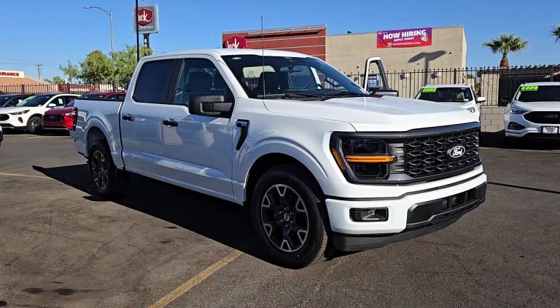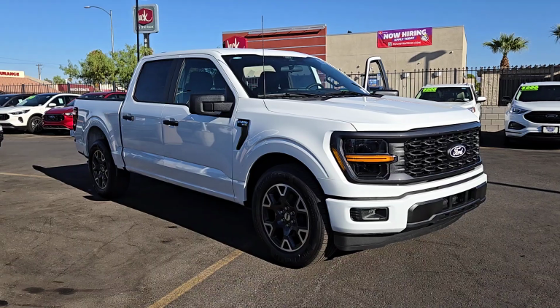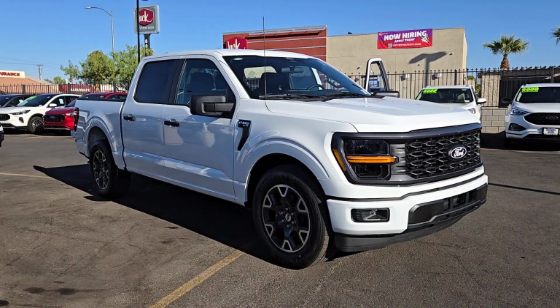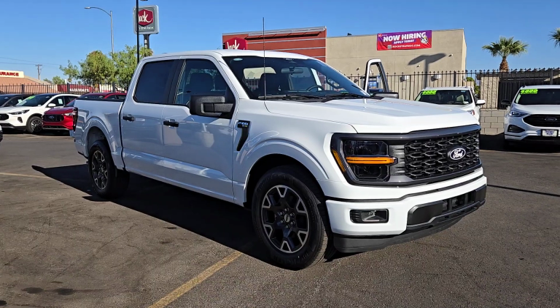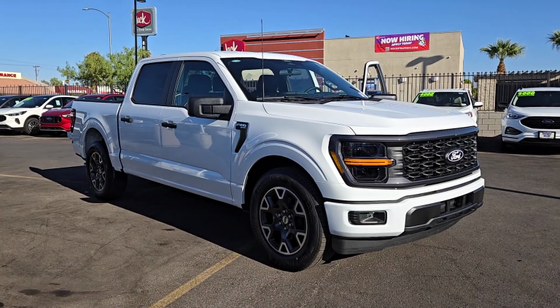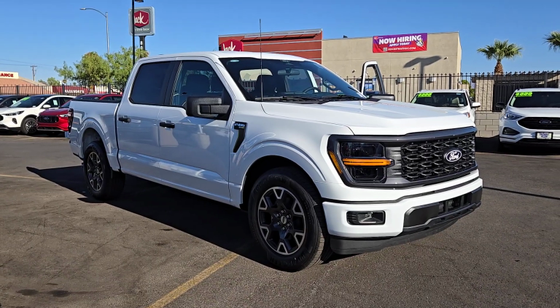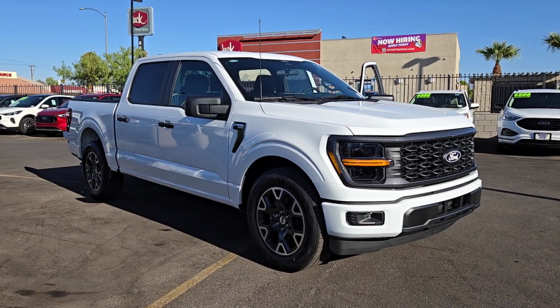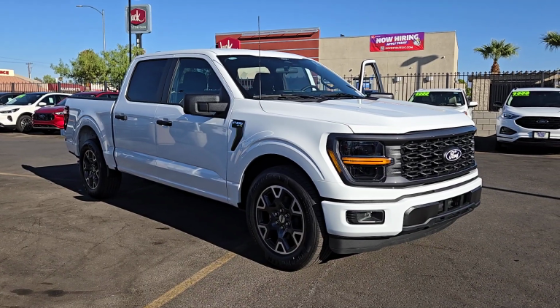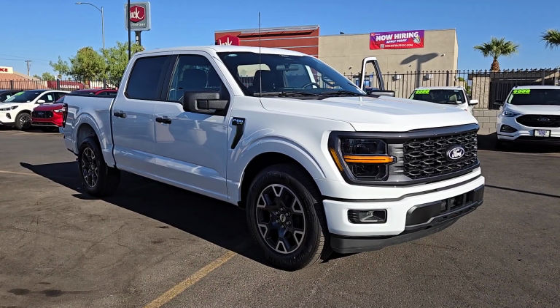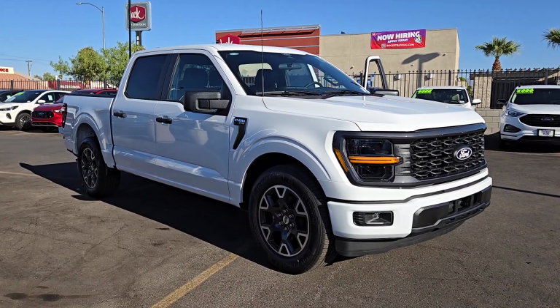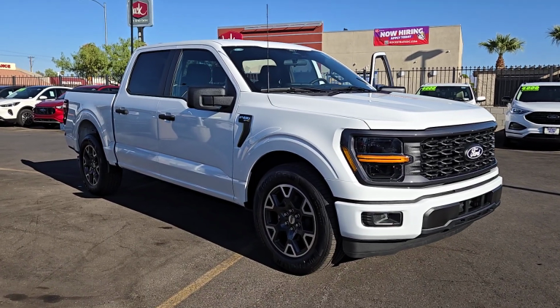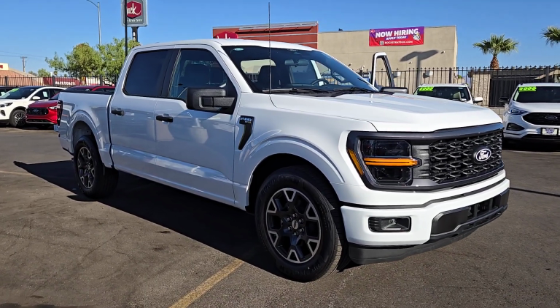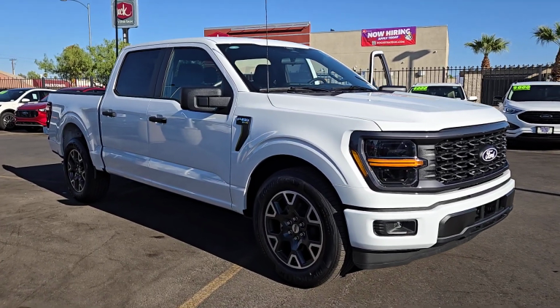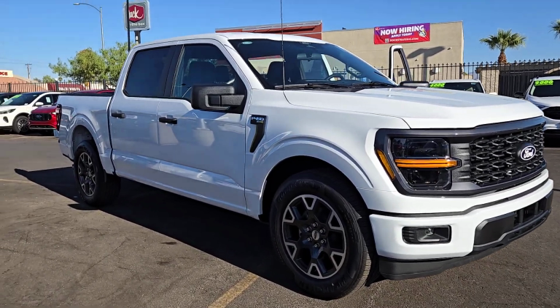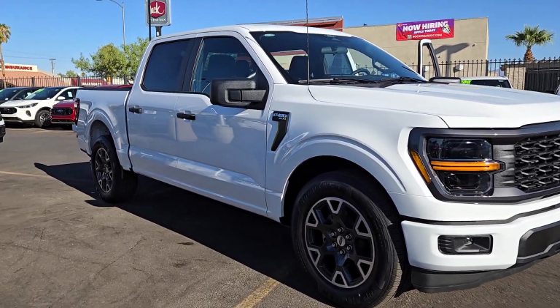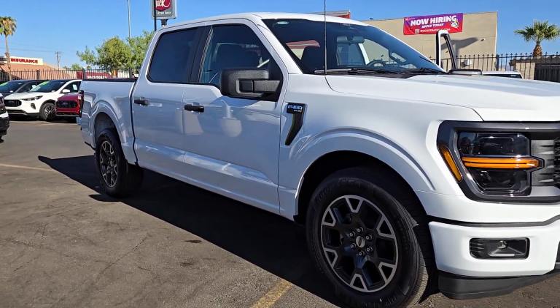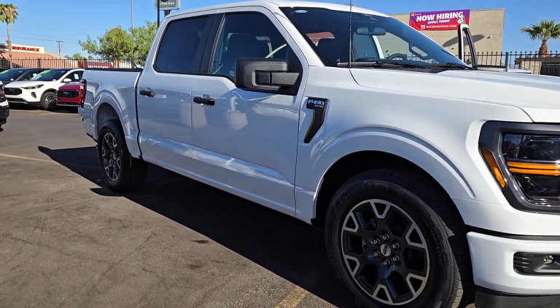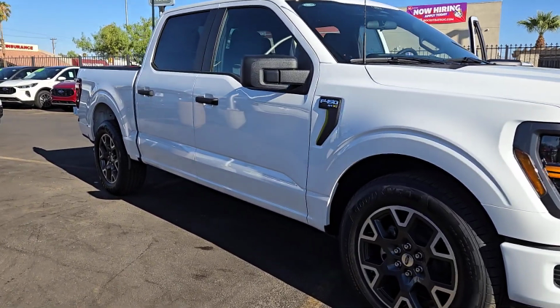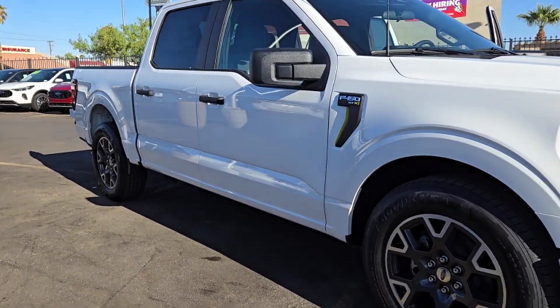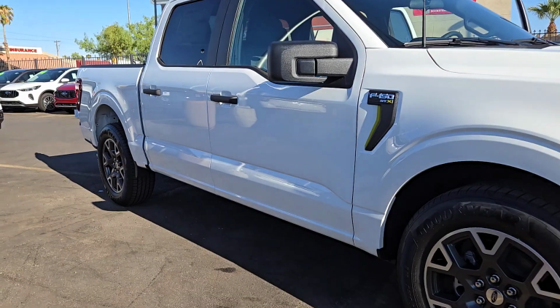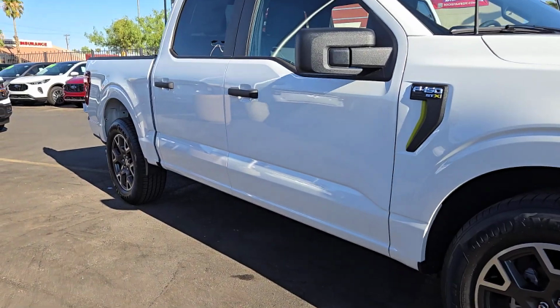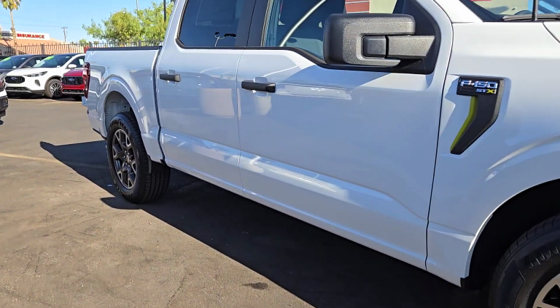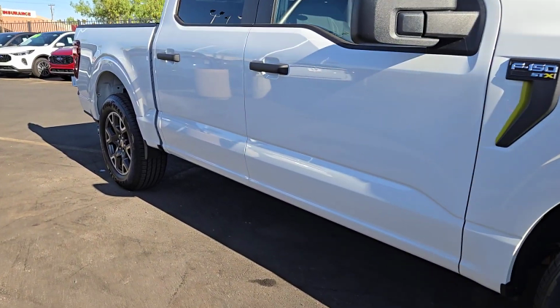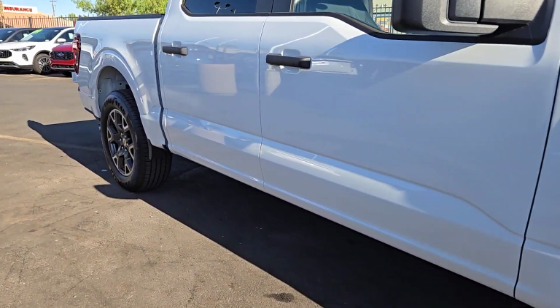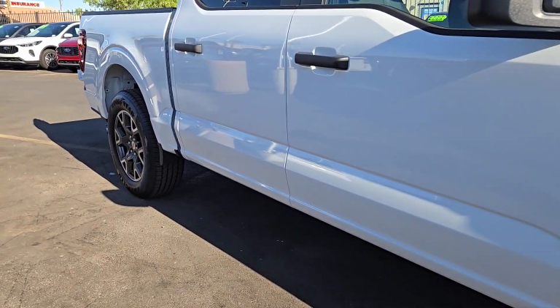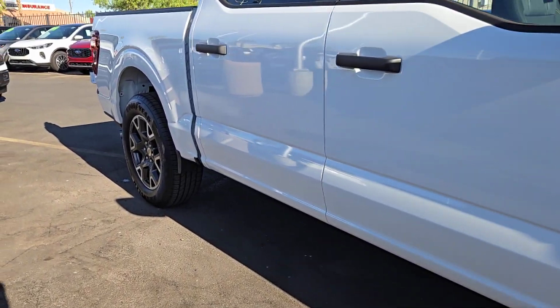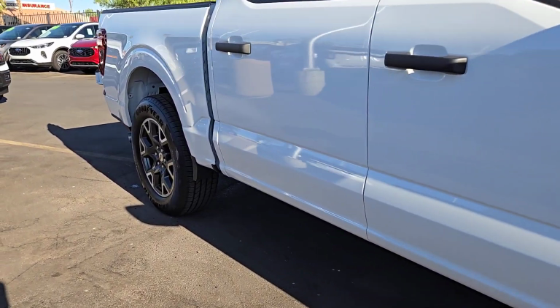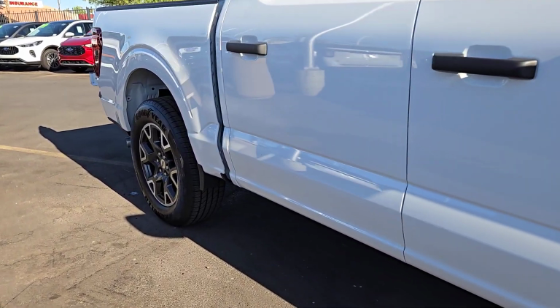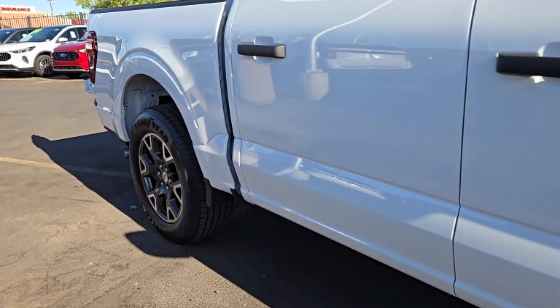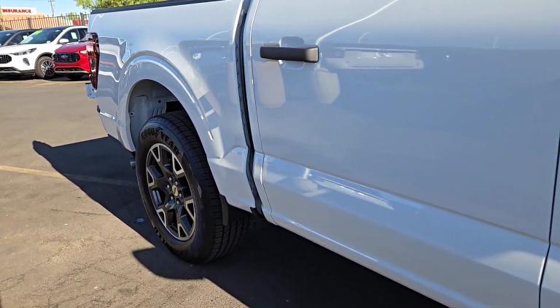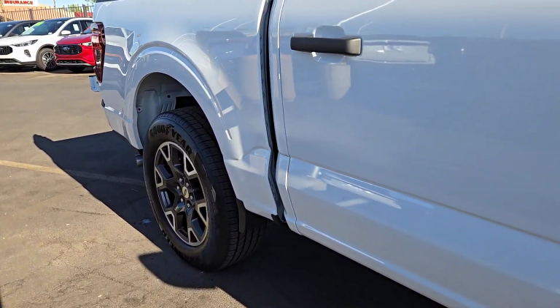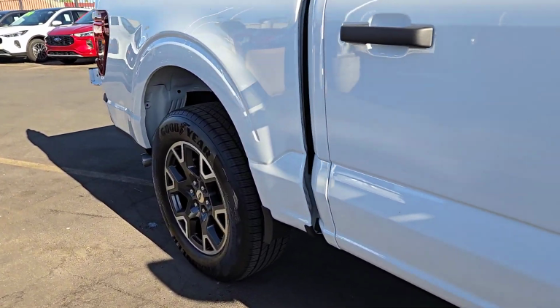Get a feel for the 2024 Ford F-150. This rugged F-150 is ready for work, off-roading, or a little R&R.